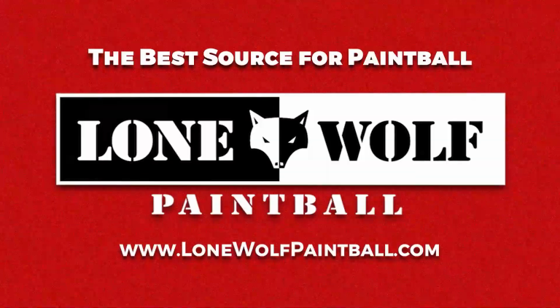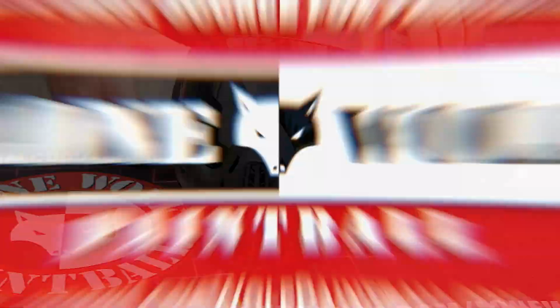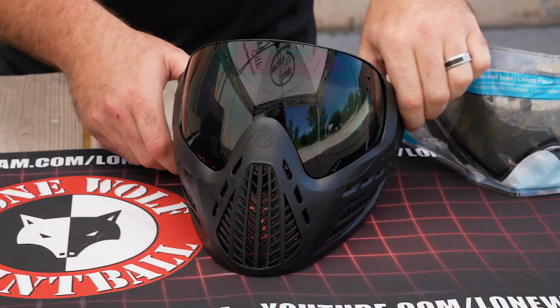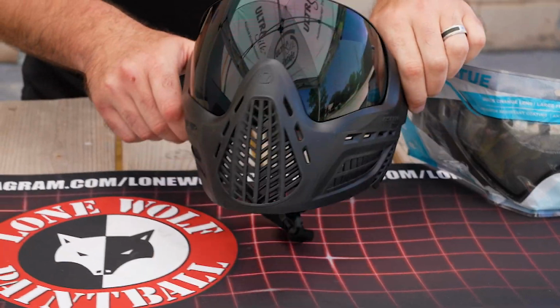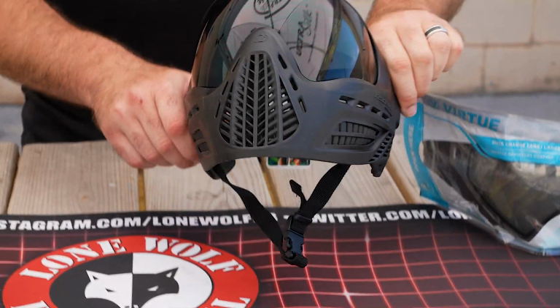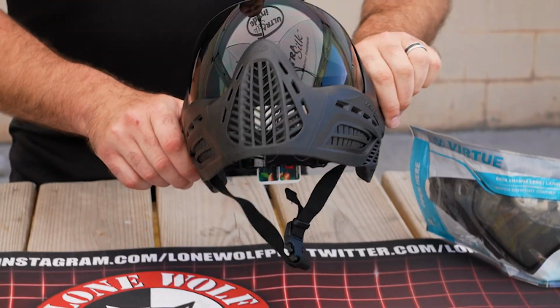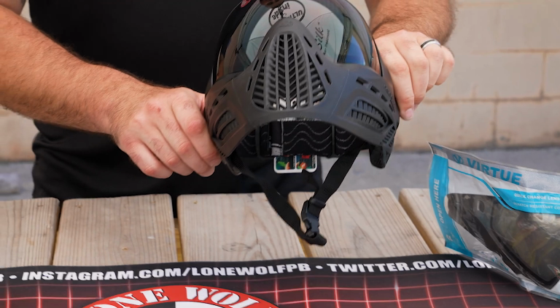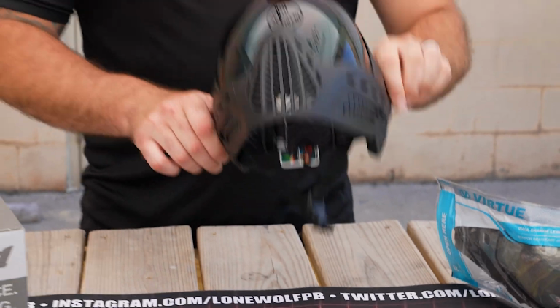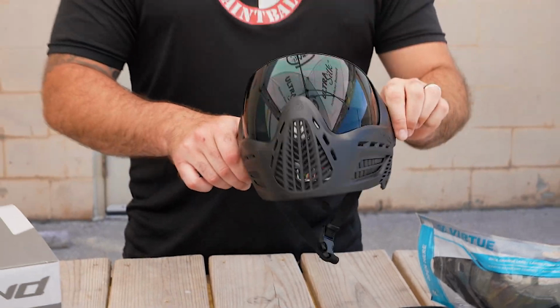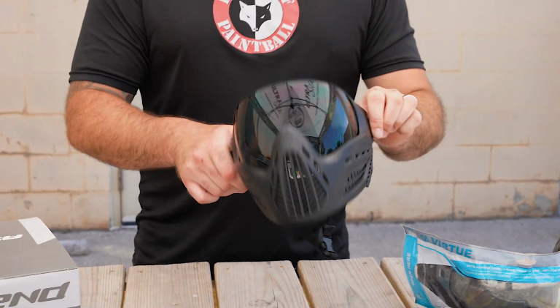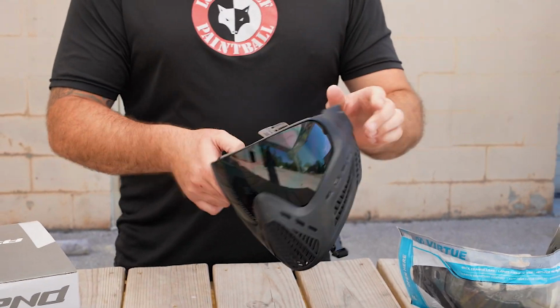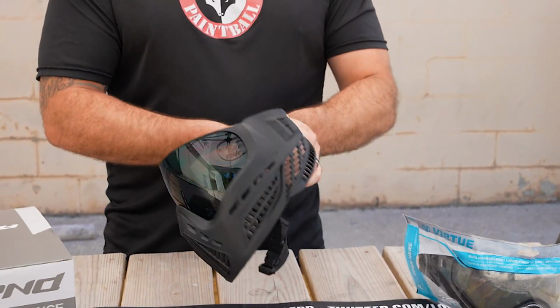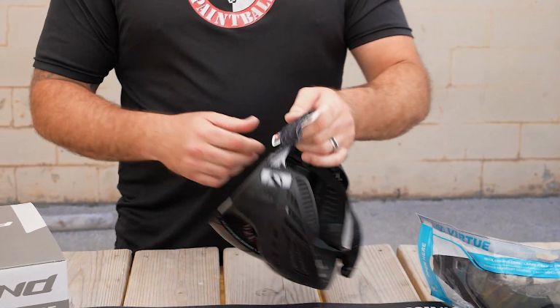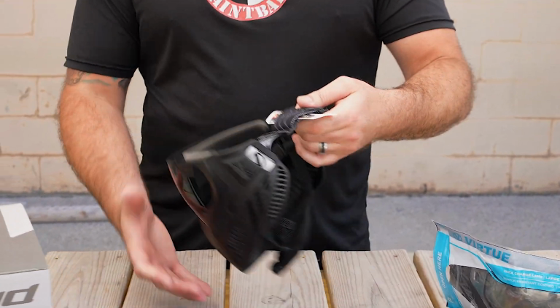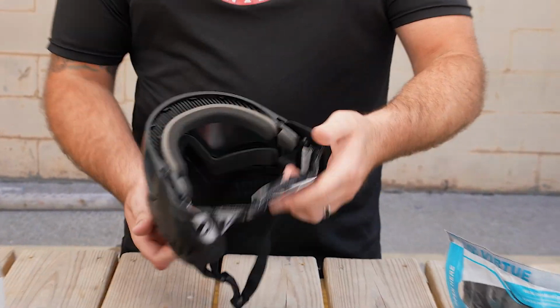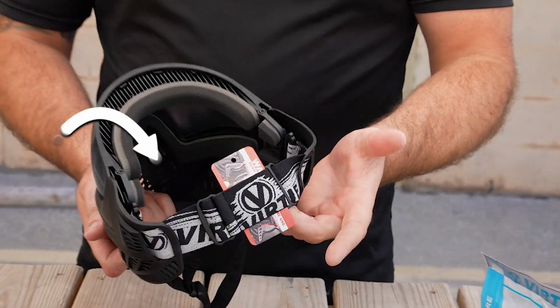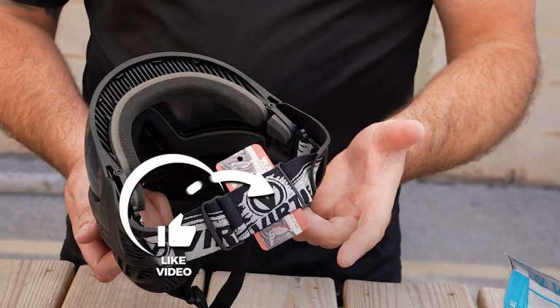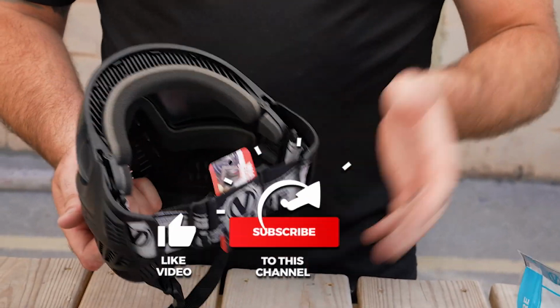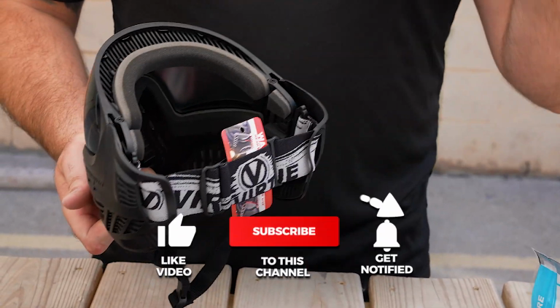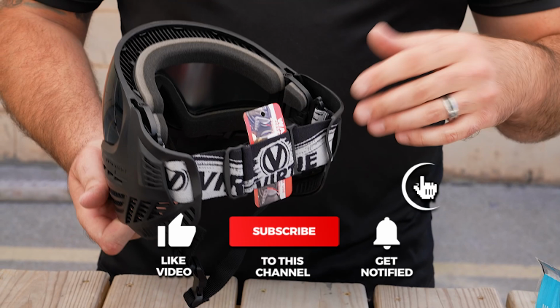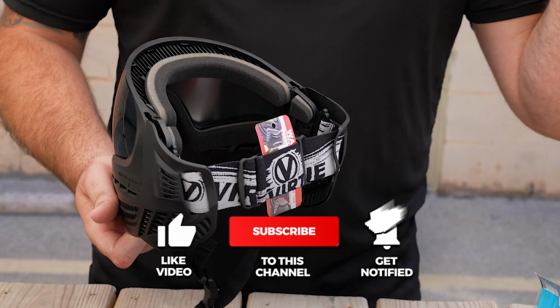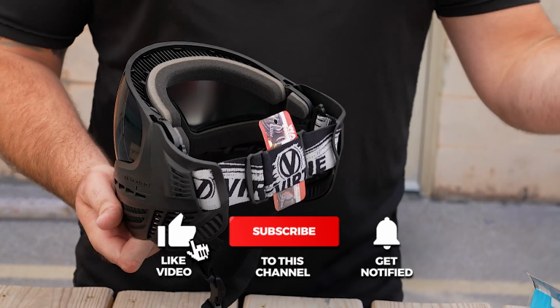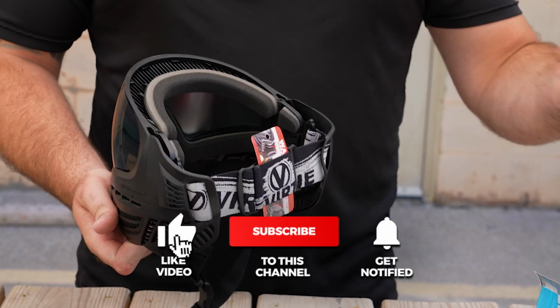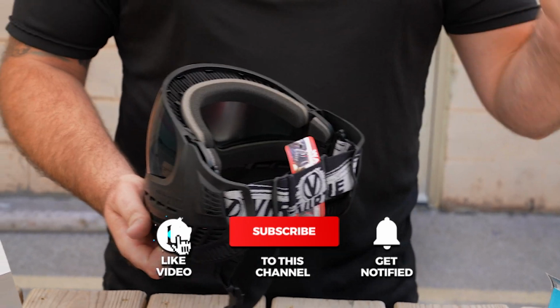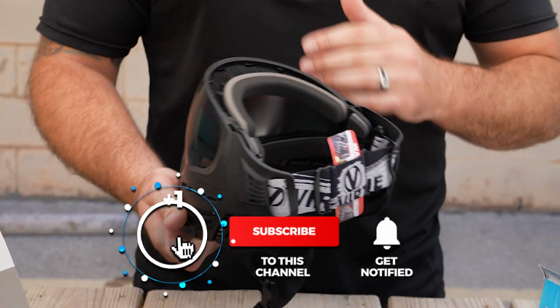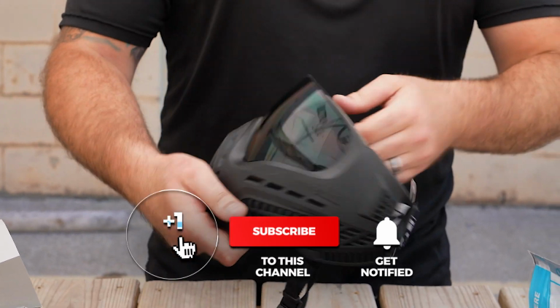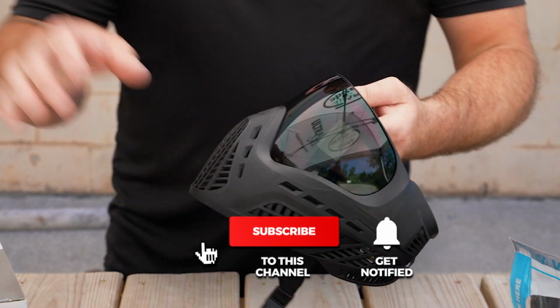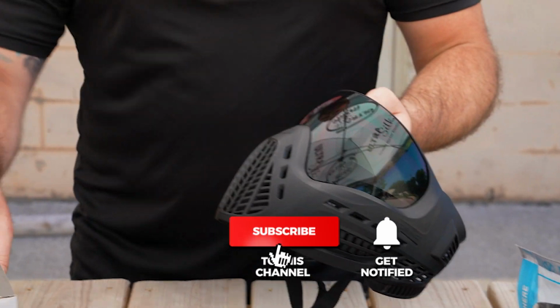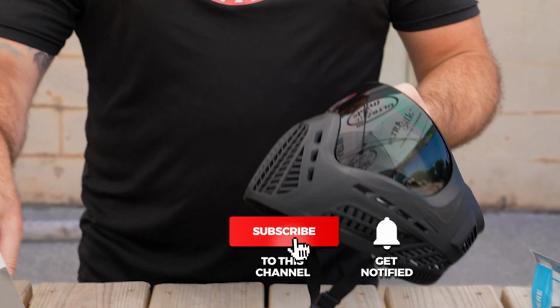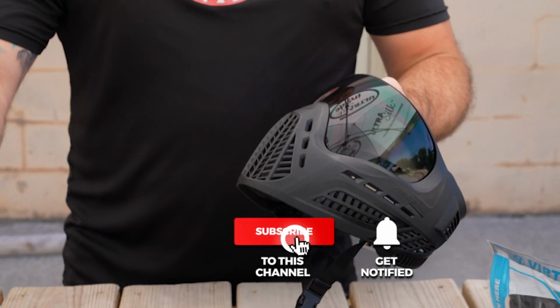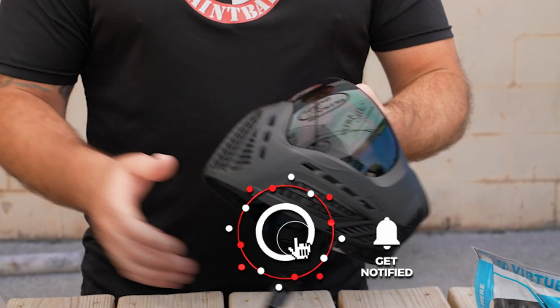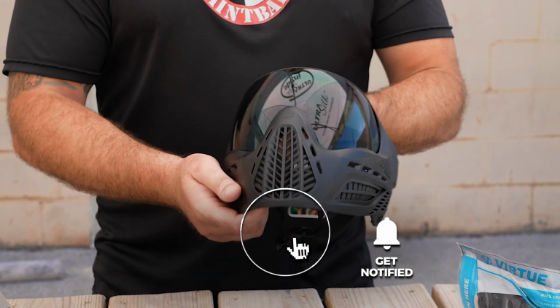It looks just like the Contour — very very close. It does not have the pro pad in the back though. Still very comfortable and a very breathable goggle. So let's change the lens.